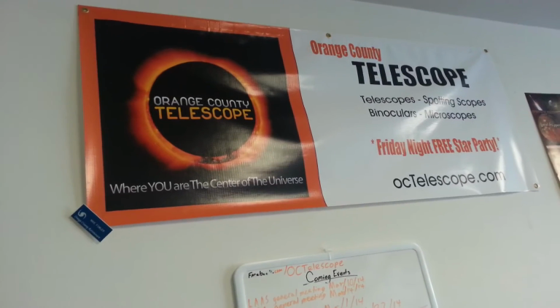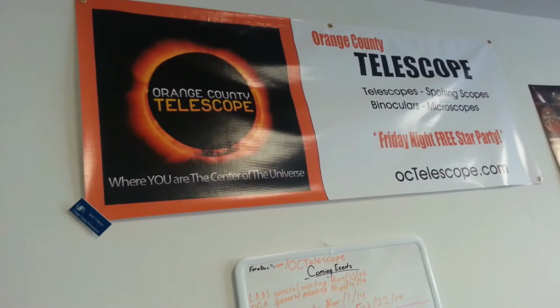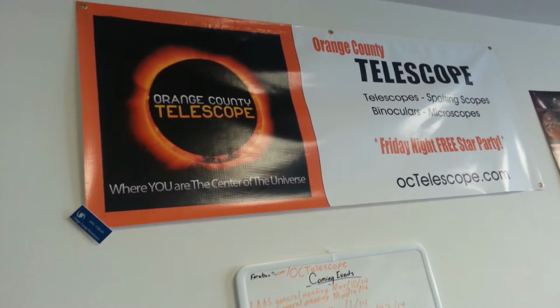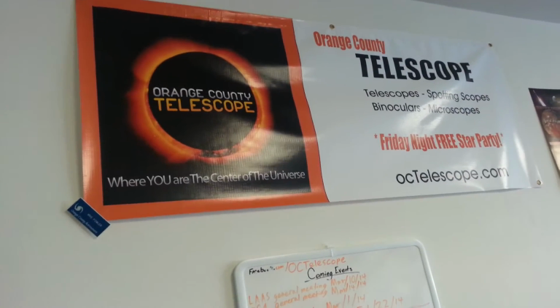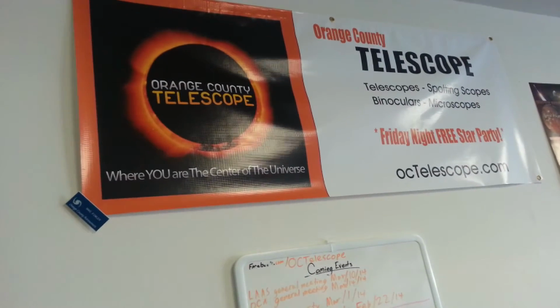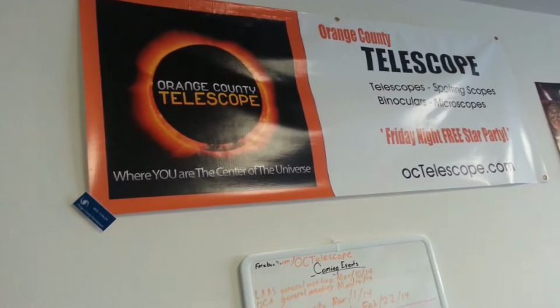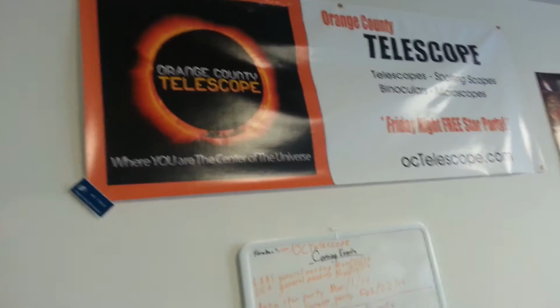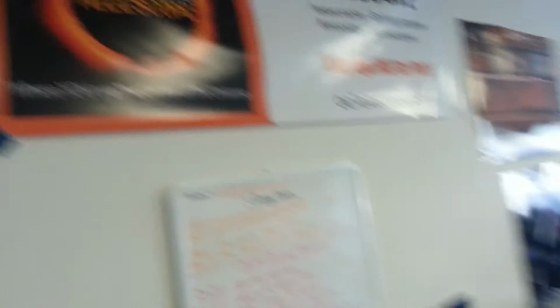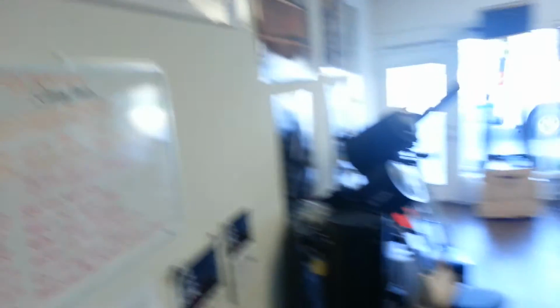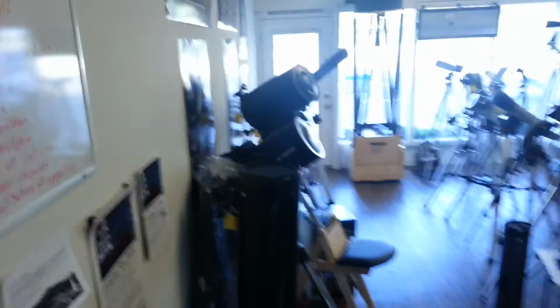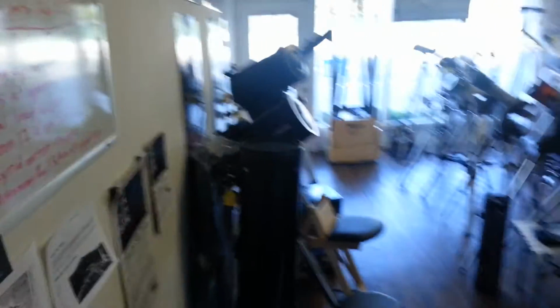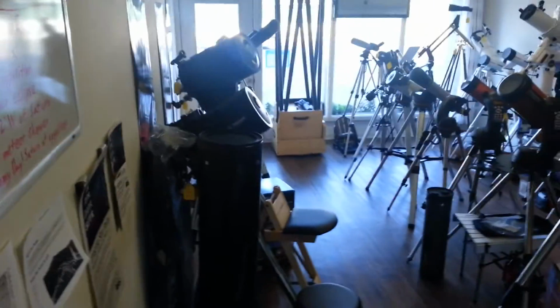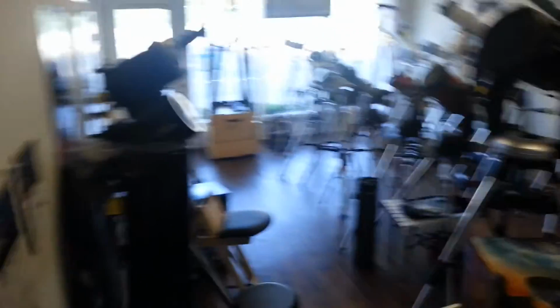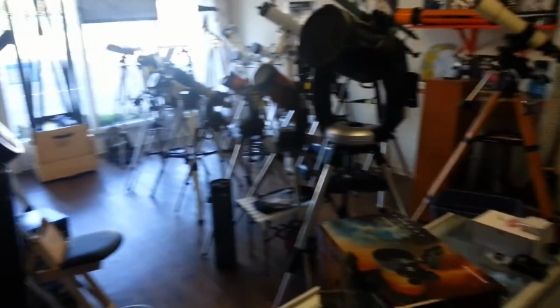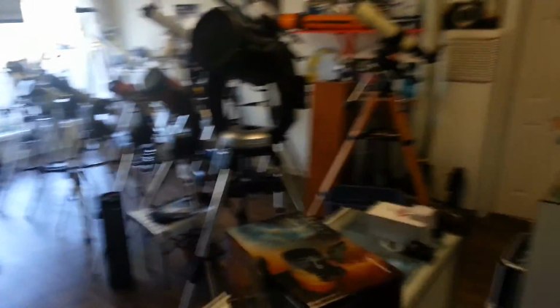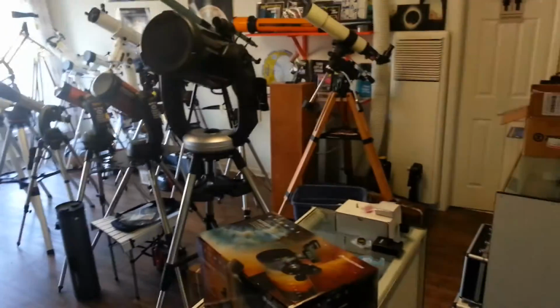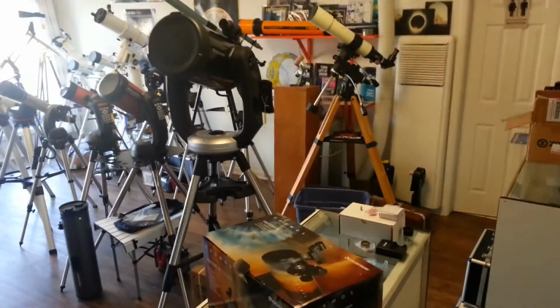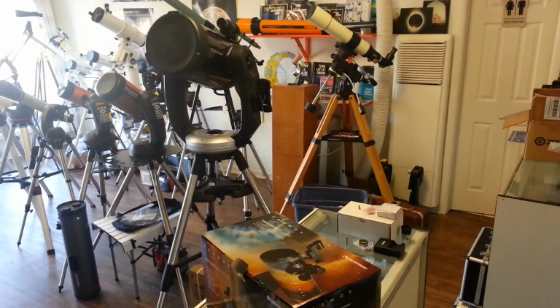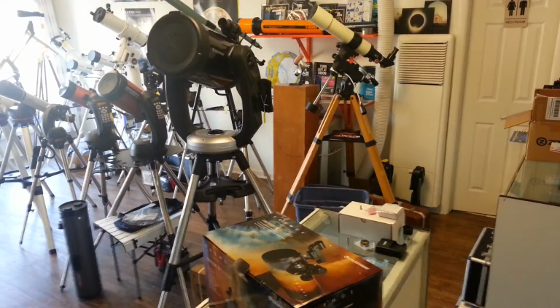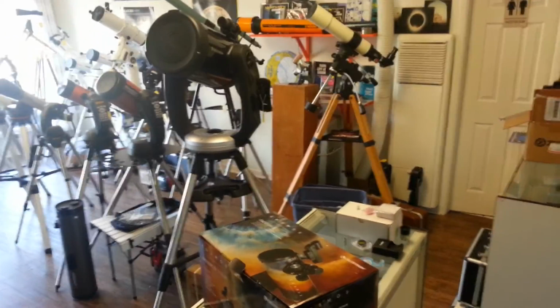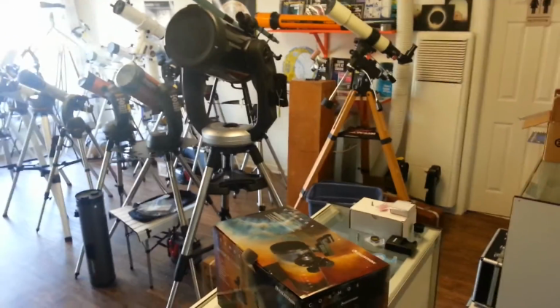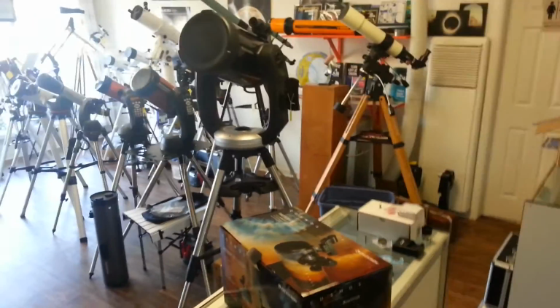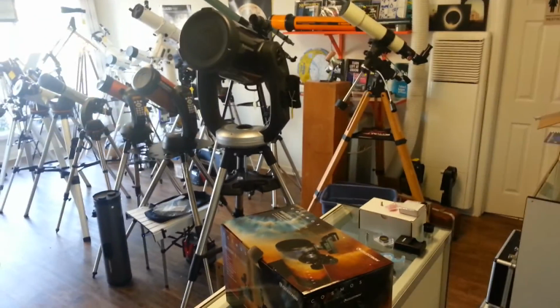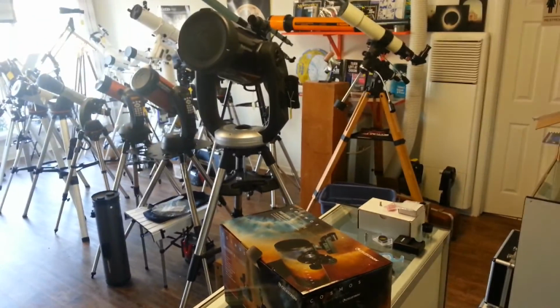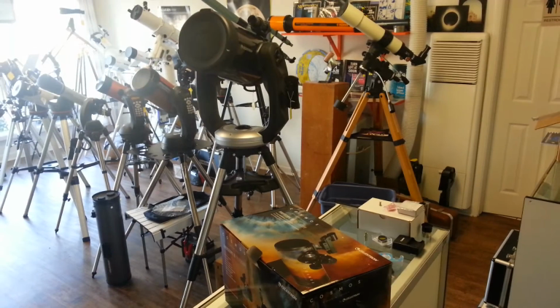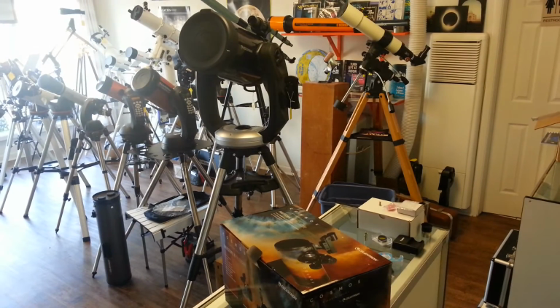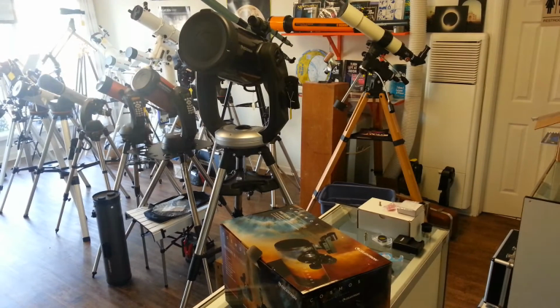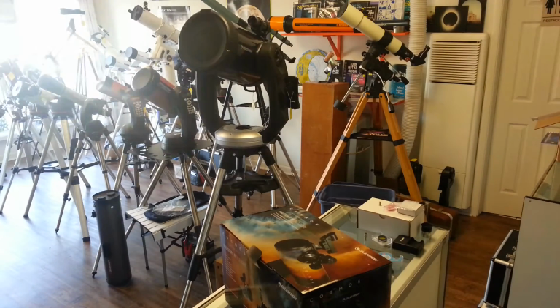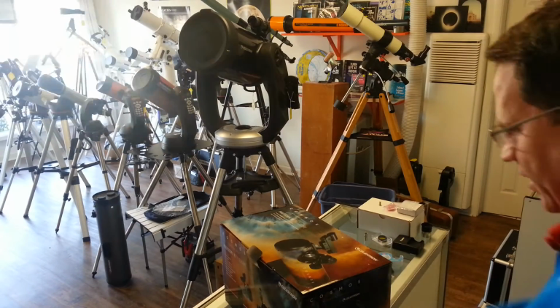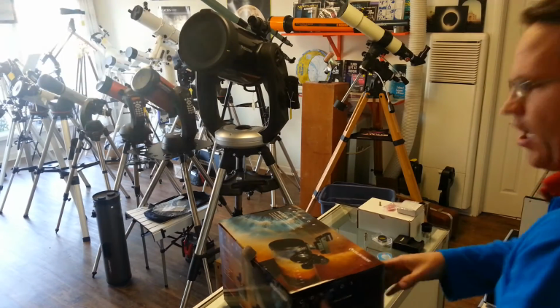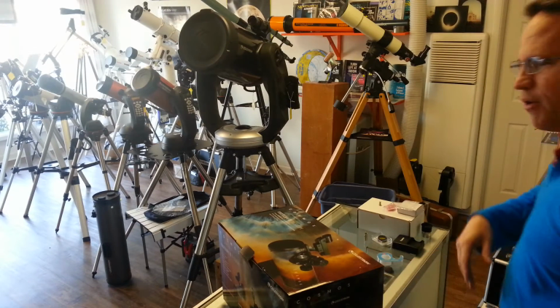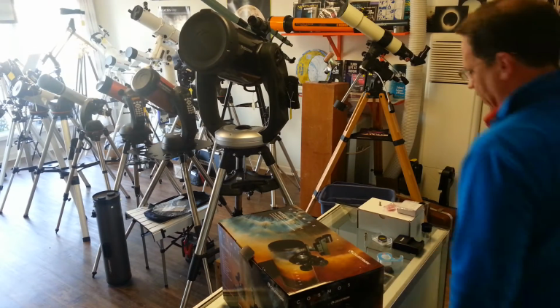Good afternoon, guys. This is Mike Fowler at Orange County Telescope. We just received a brand new telescope in — it's Celestron's new First Scope 76 Cosmos Edition.